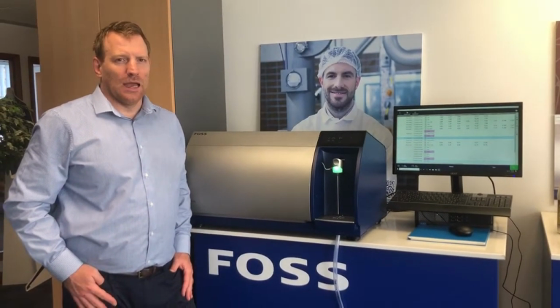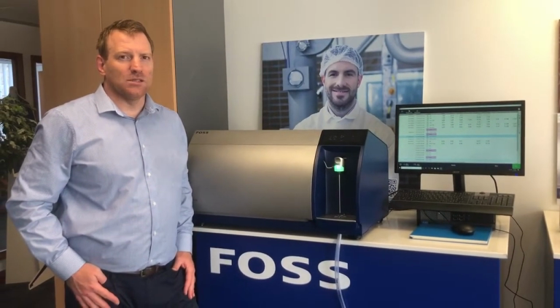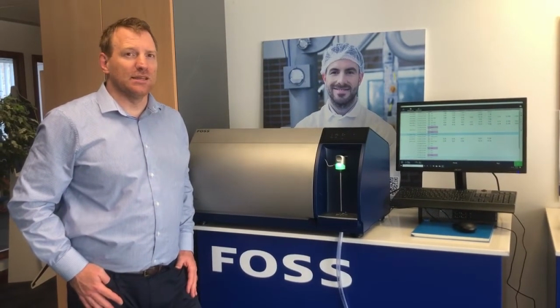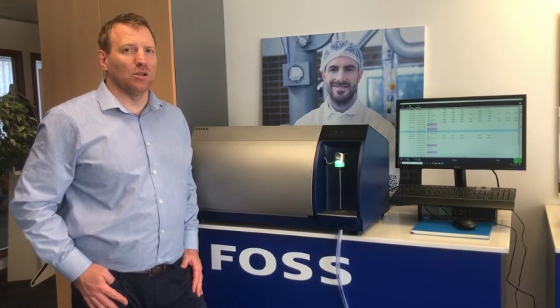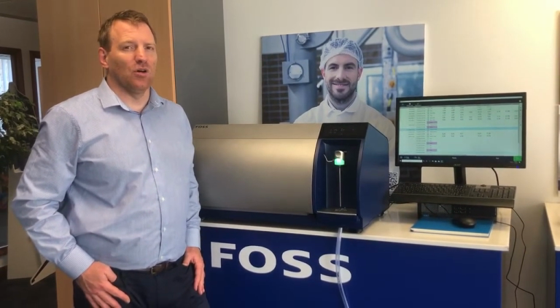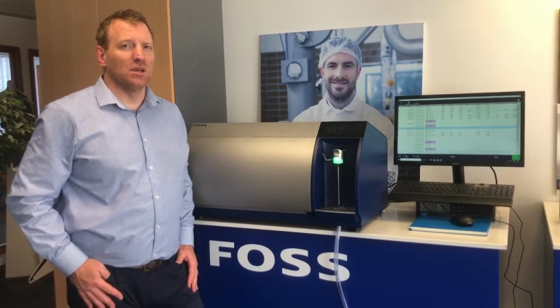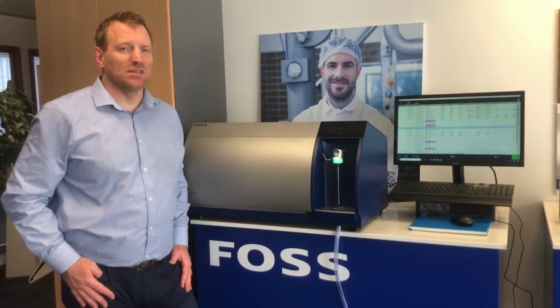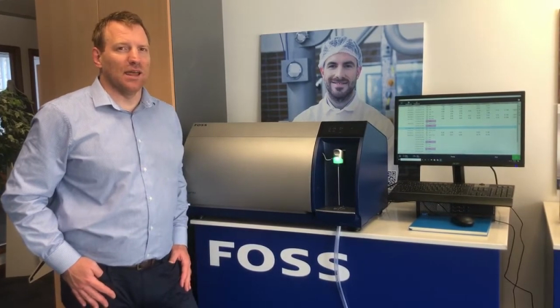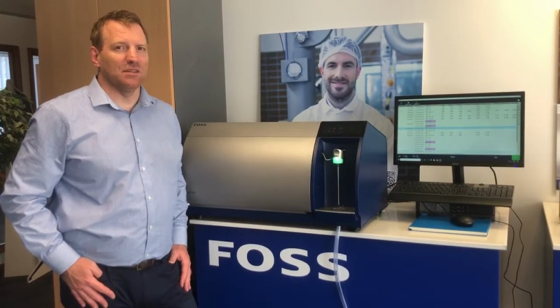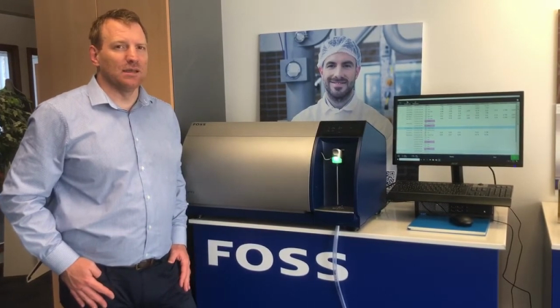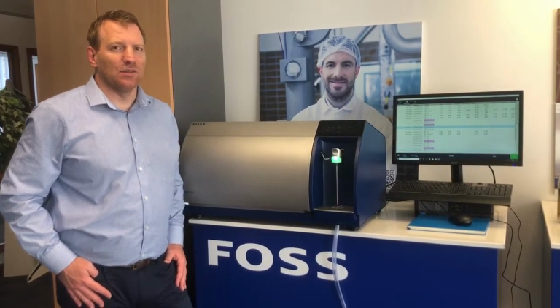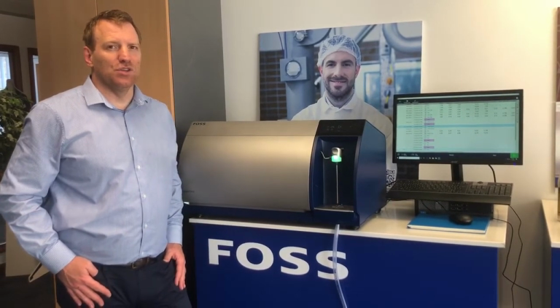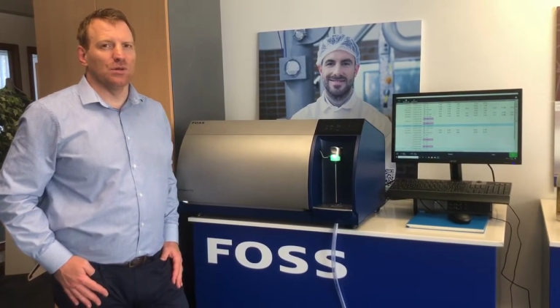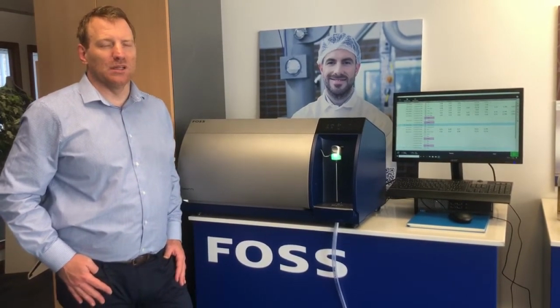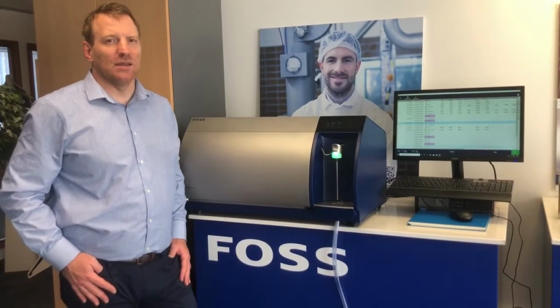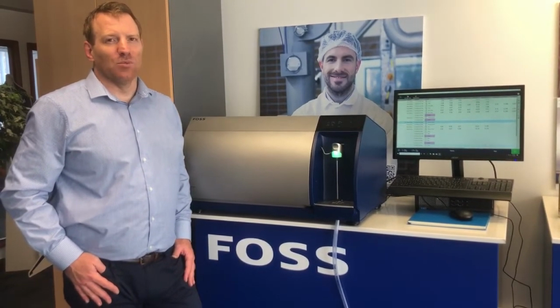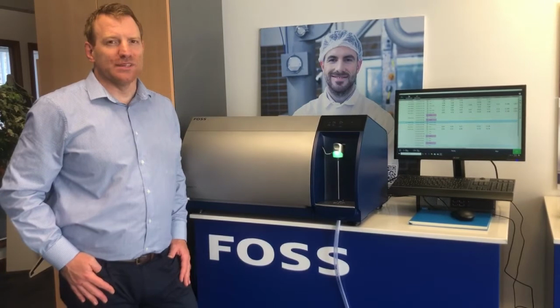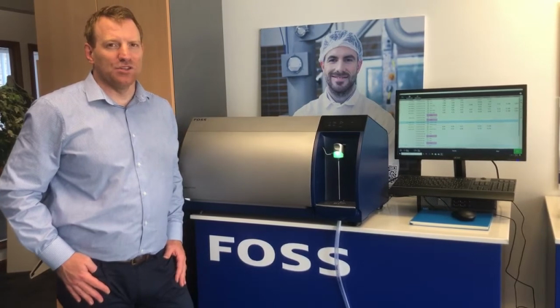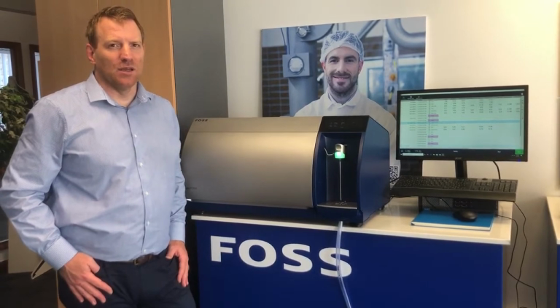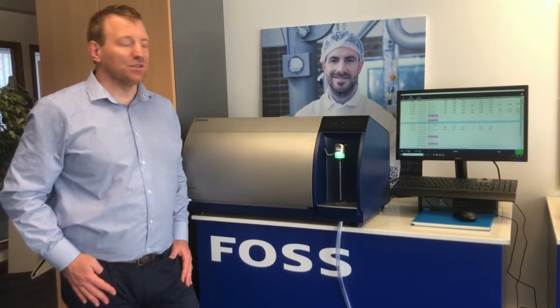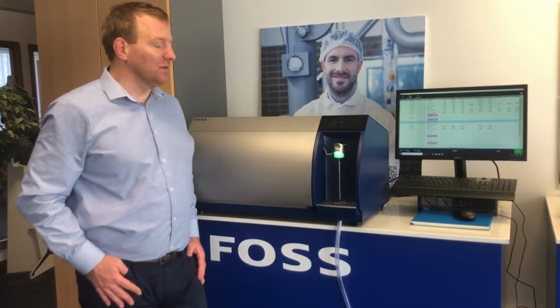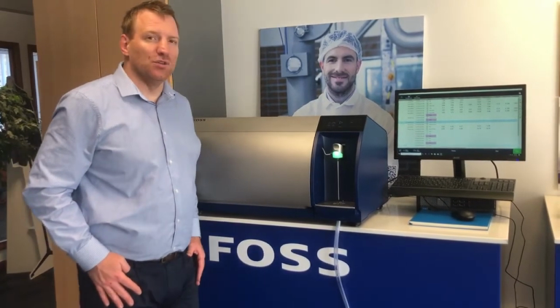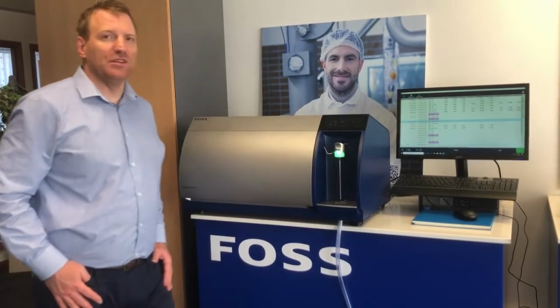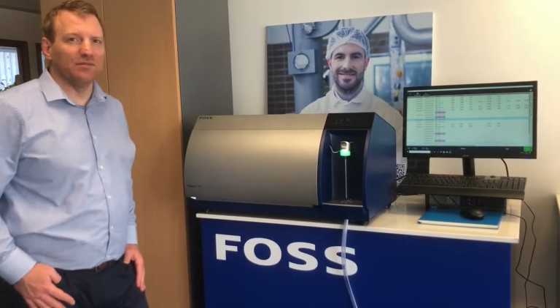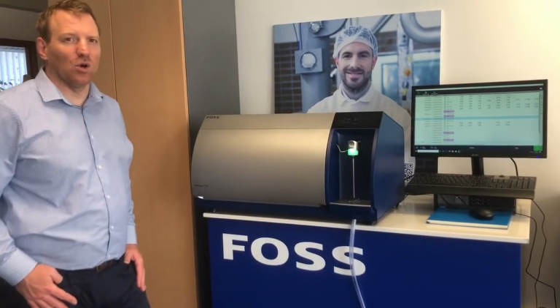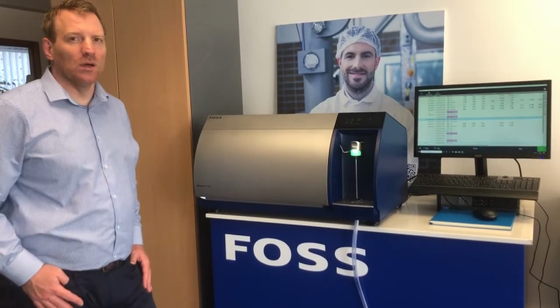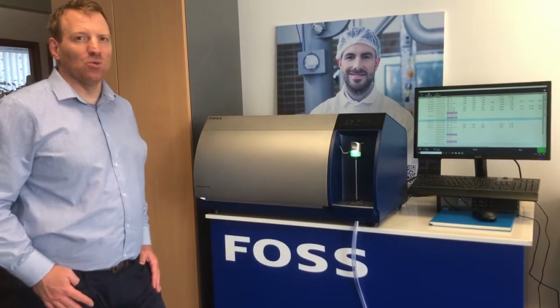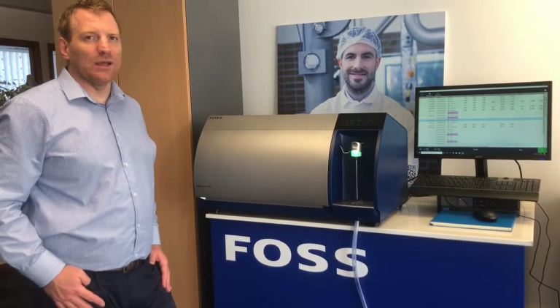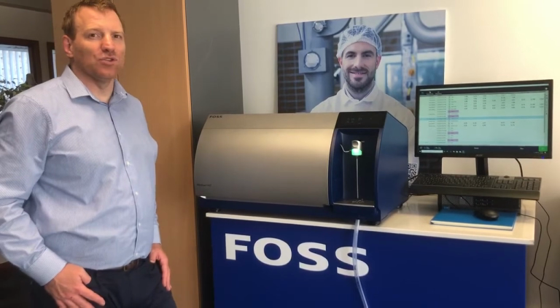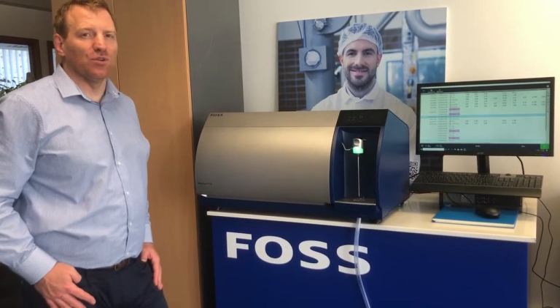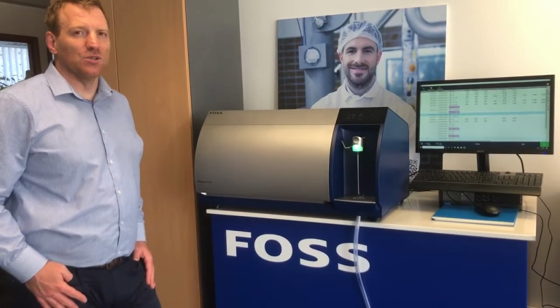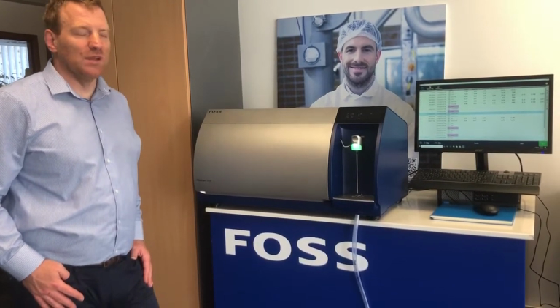Here today to take a look at the FOSS MilkaScan FT3 — the all-new MilkaScan with brand new technology. There are lots of new features and benefits to talk about, and we'll quickly show you through some of them now.